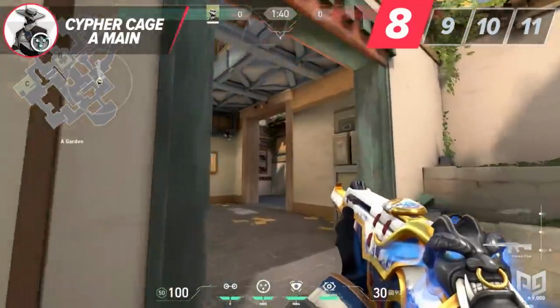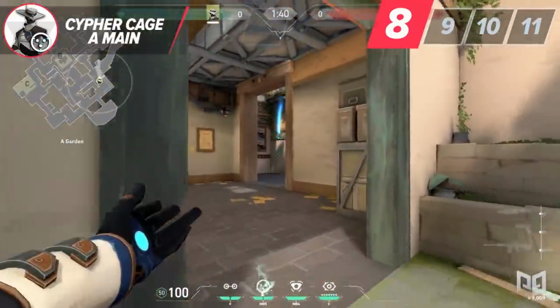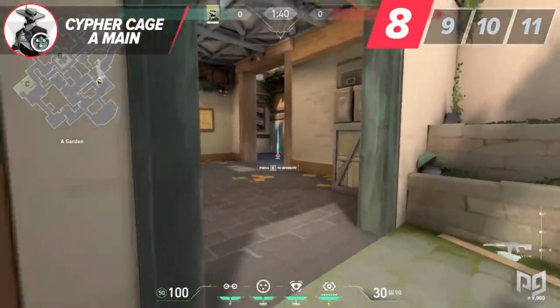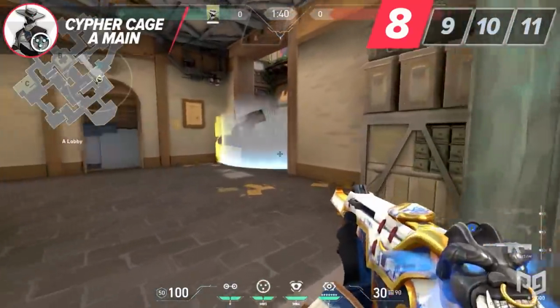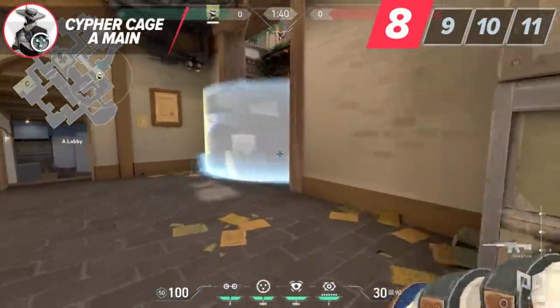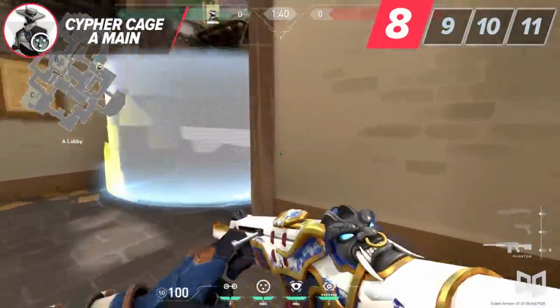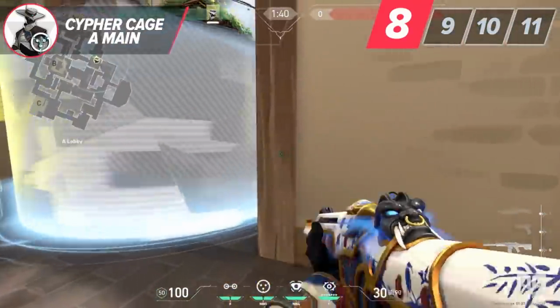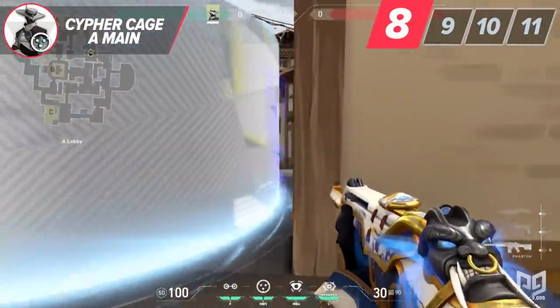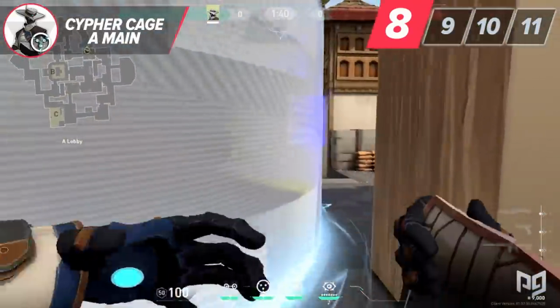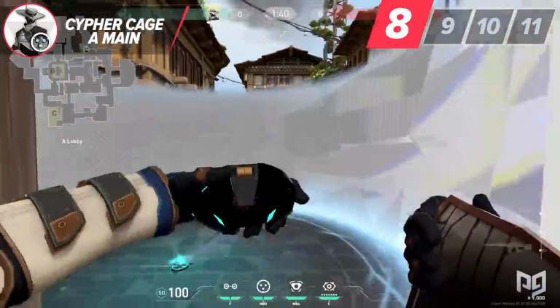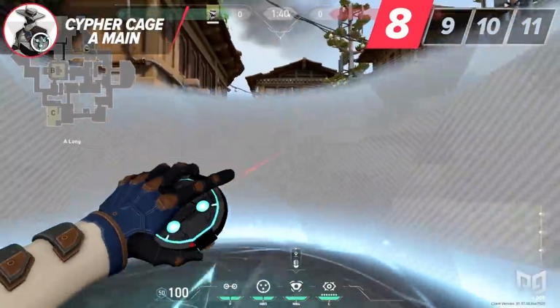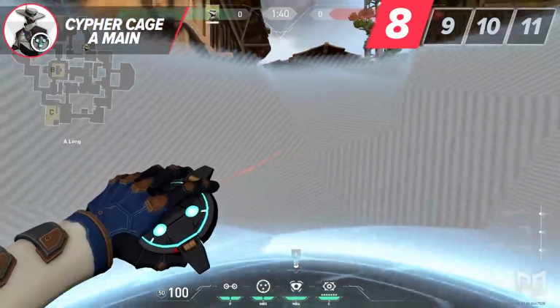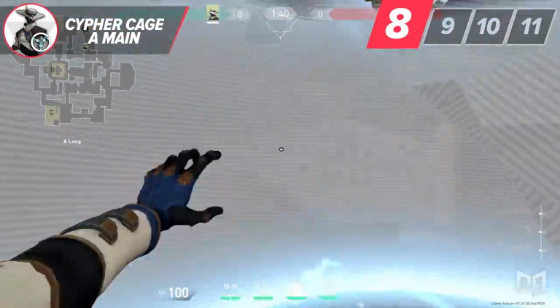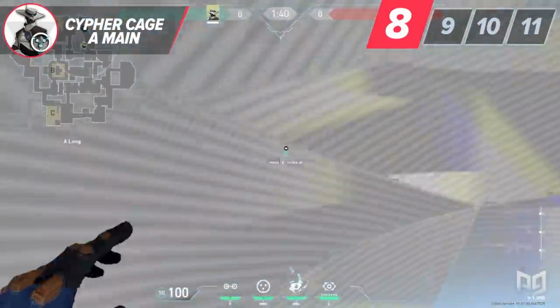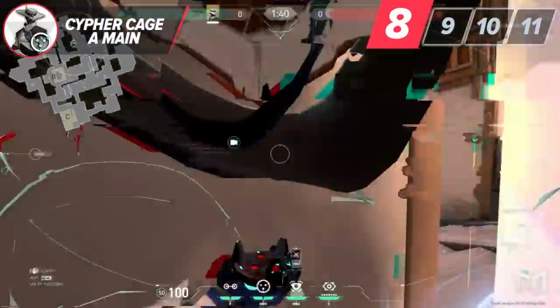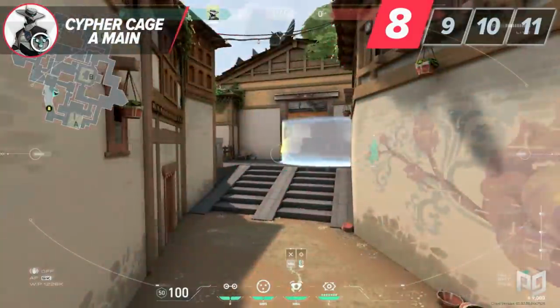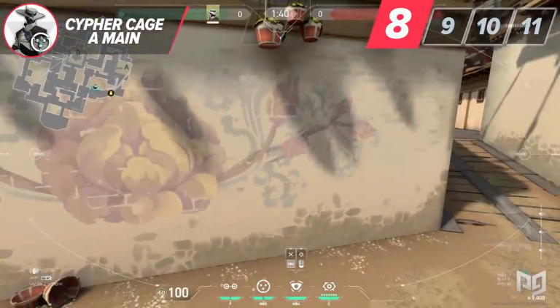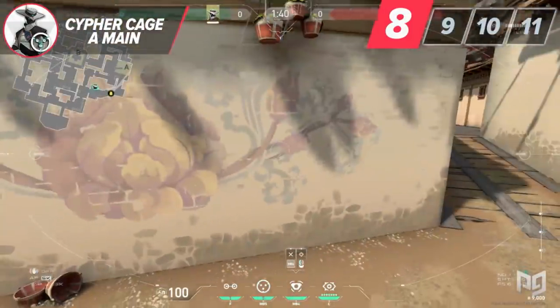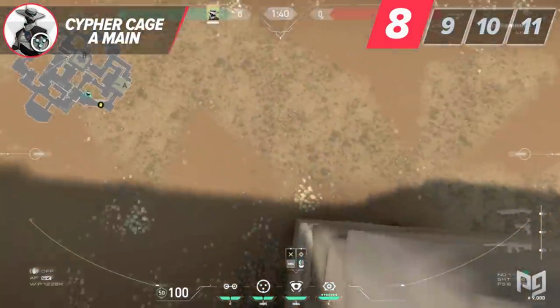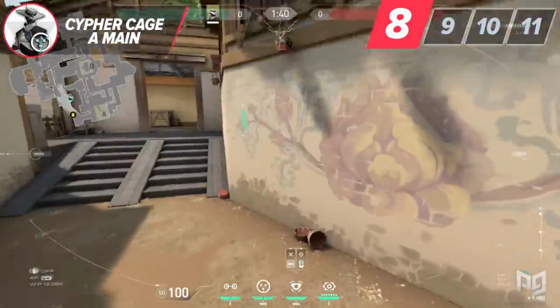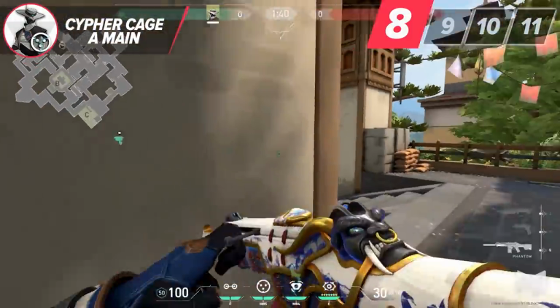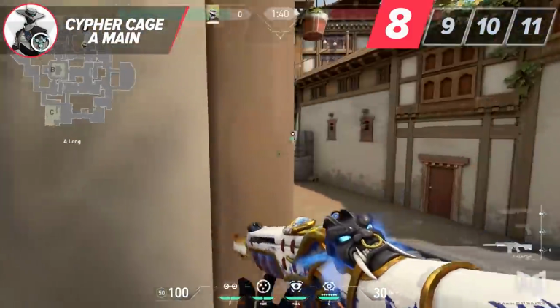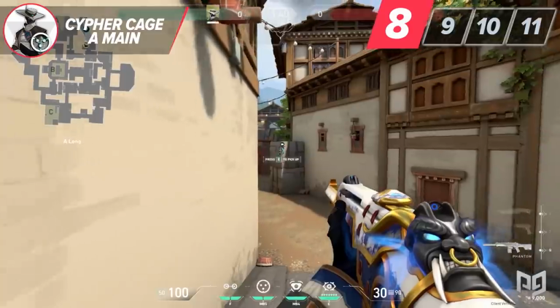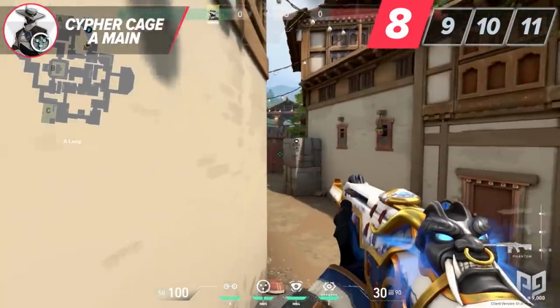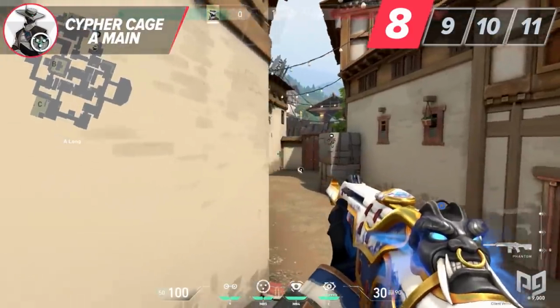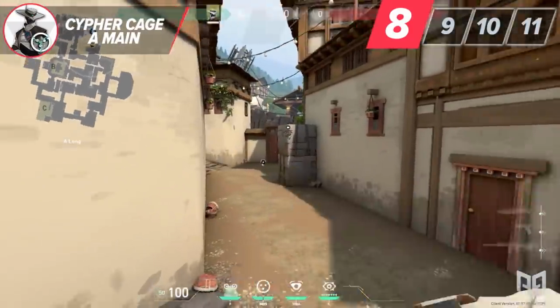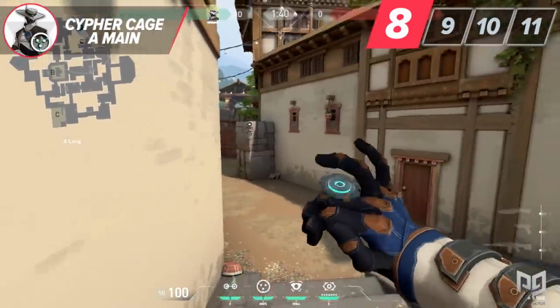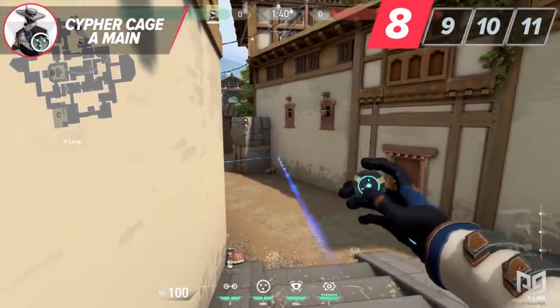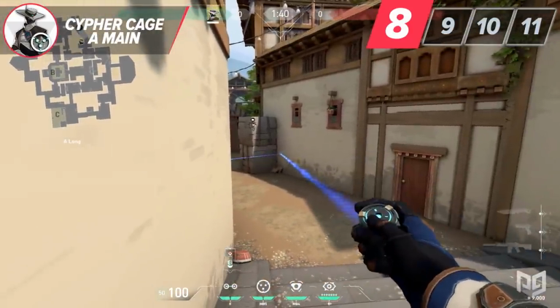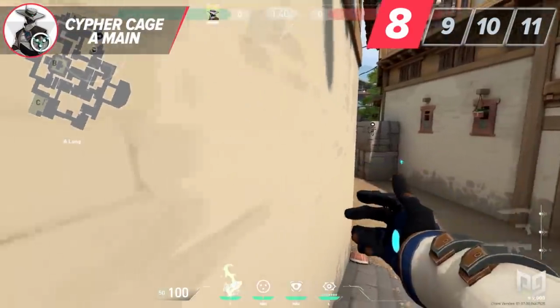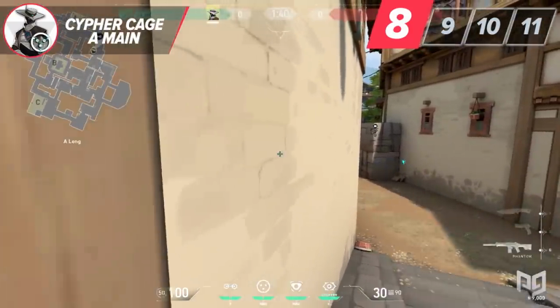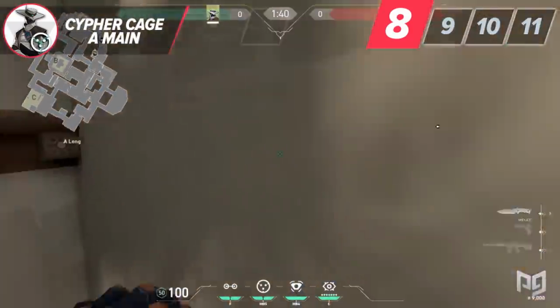Couple this cage with either a cam down A sewers or A long and you have created a ton of pressure on the enemy players near A site. Doing cages like this on every map is a telltale sign that the Cypher player is knowledgeable of their agent. Make sure you're doing the same.